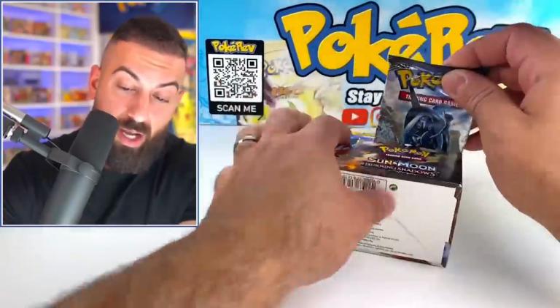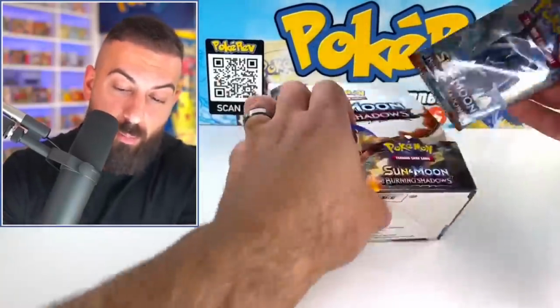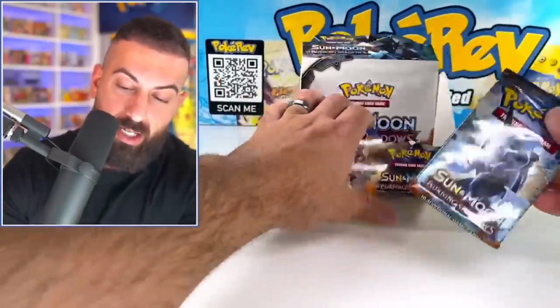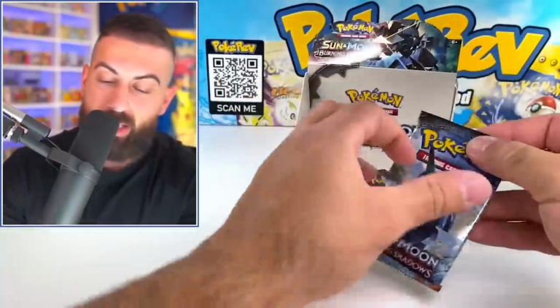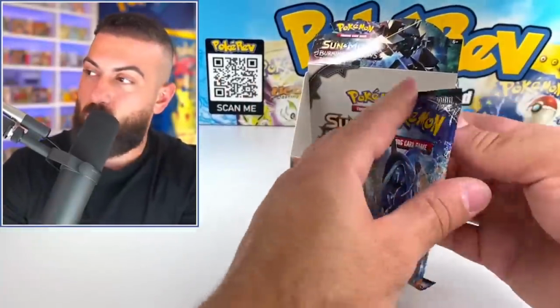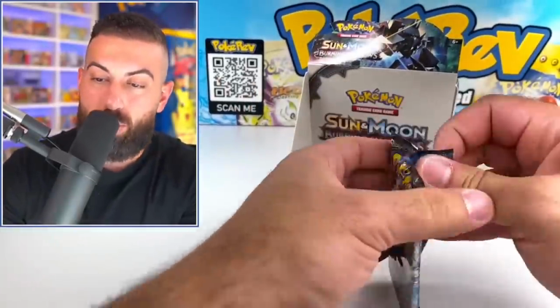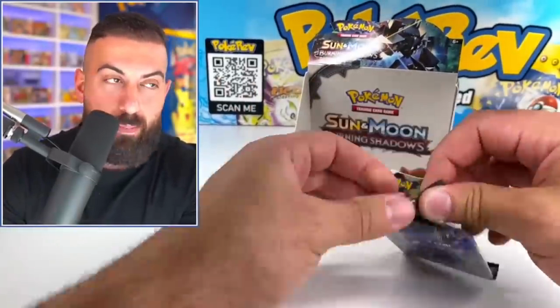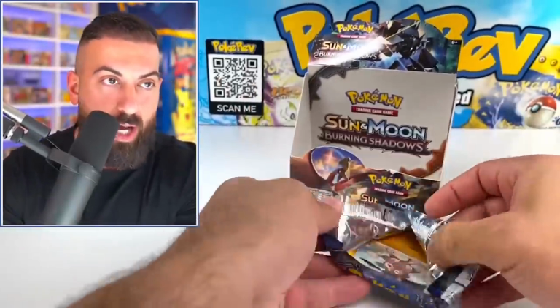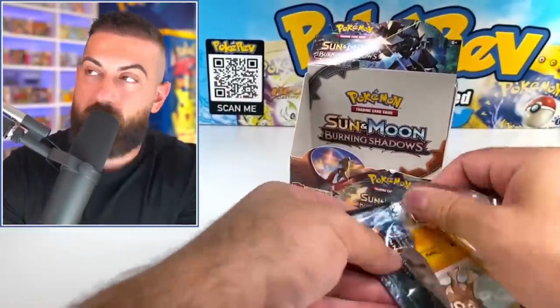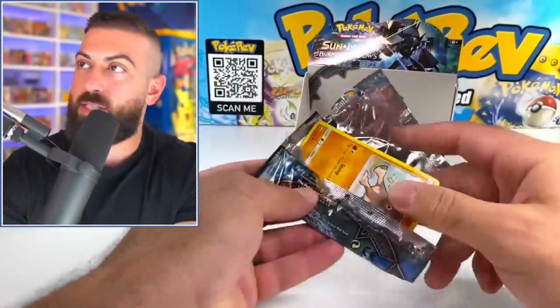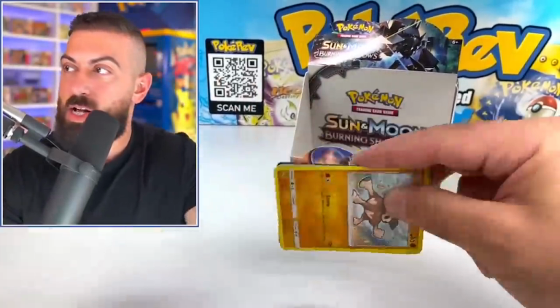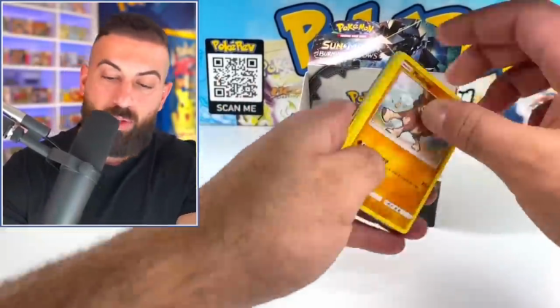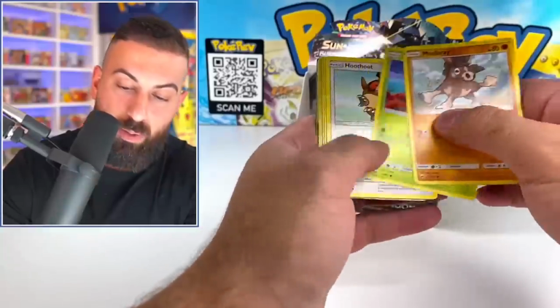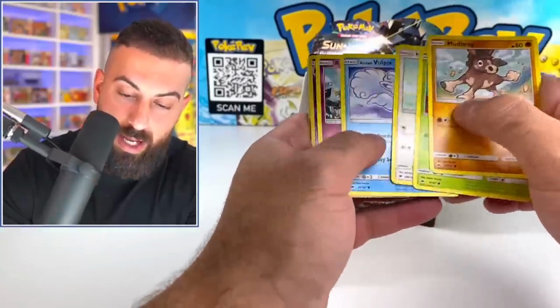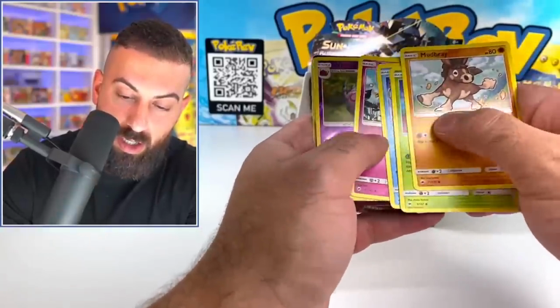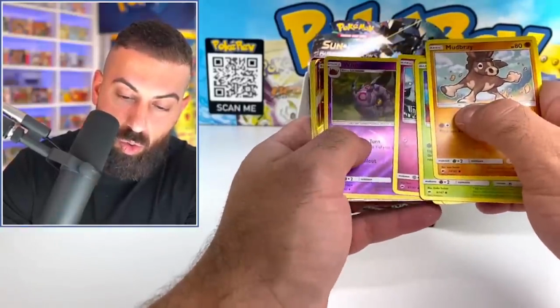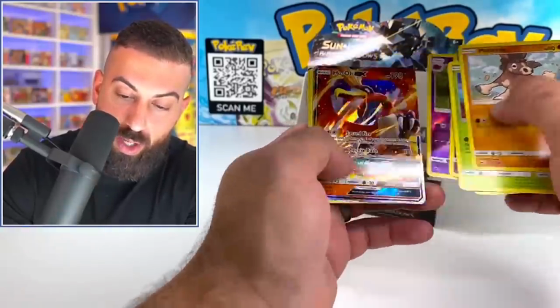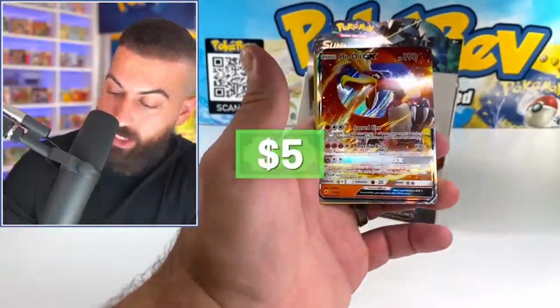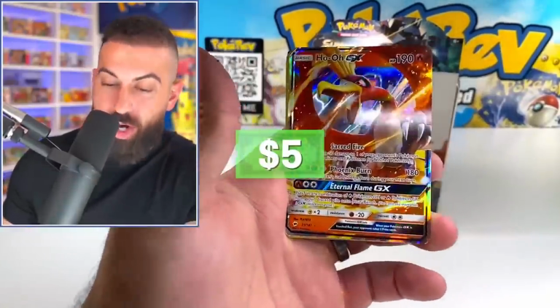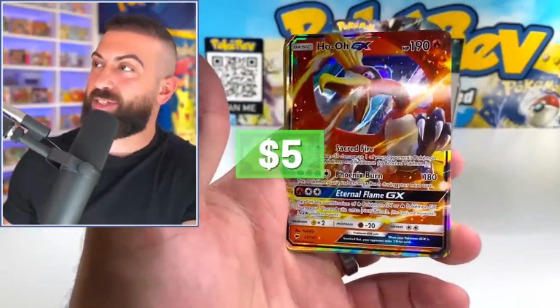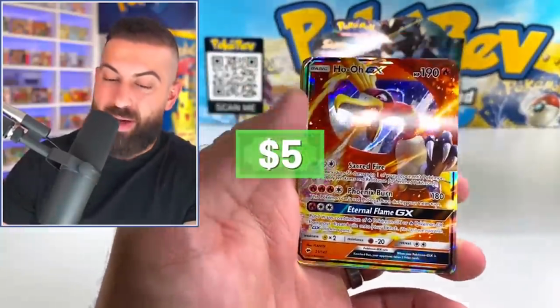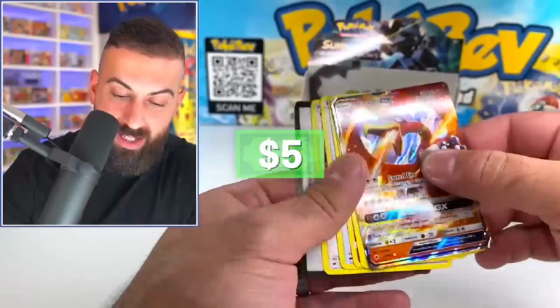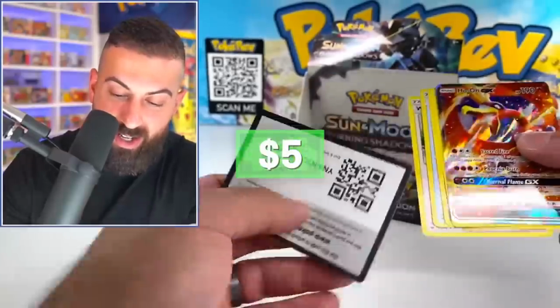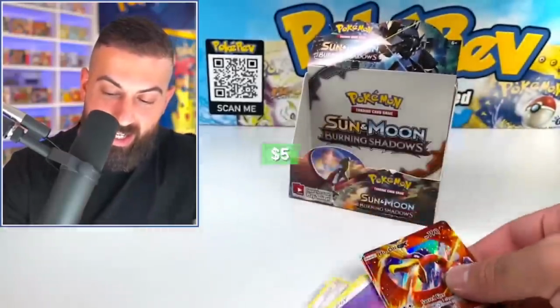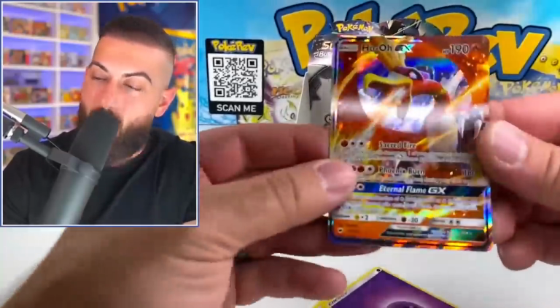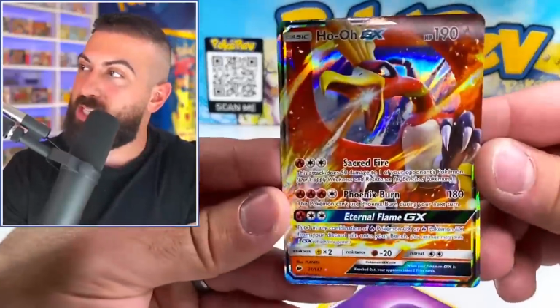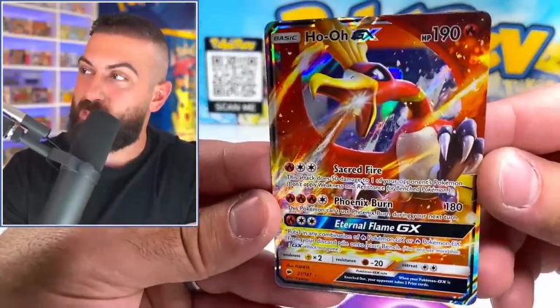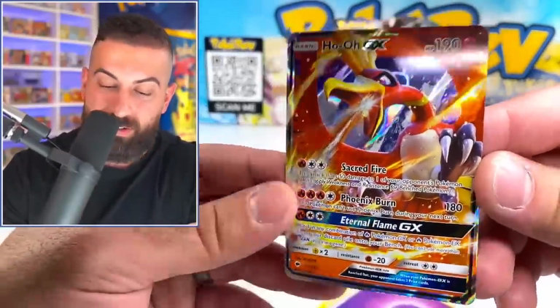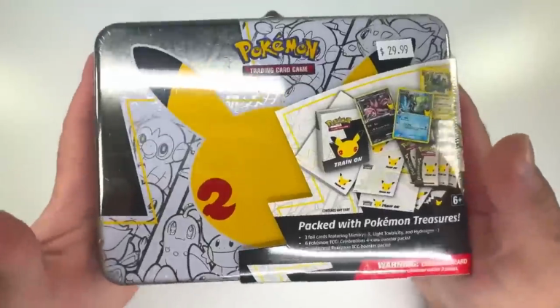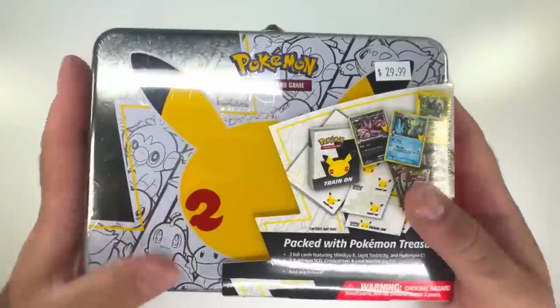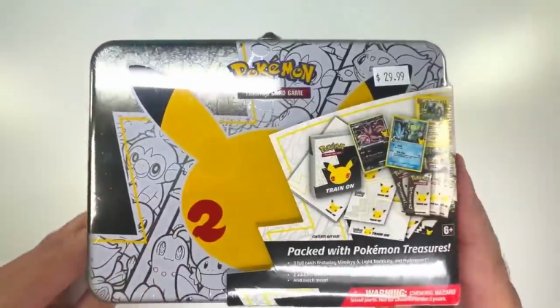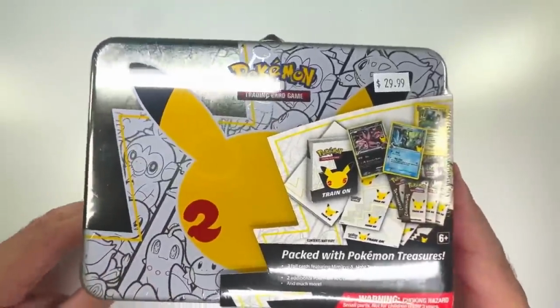We got one more pack, and then I think there's one or two more things in that mystery box. Let's see if we get last pack magic. It's the holo — just what I was talking about. Oh, GX pull! And actually this is the last item in there — it's a Celebrations tin.